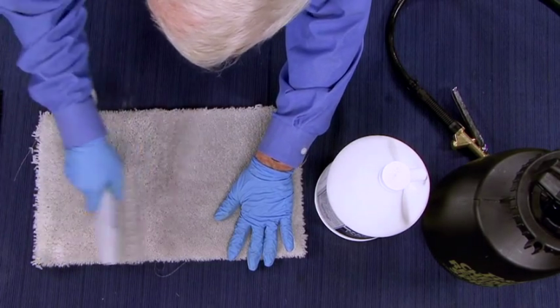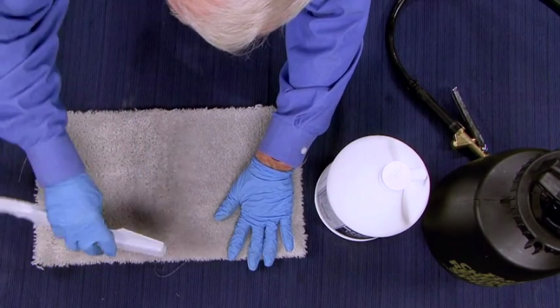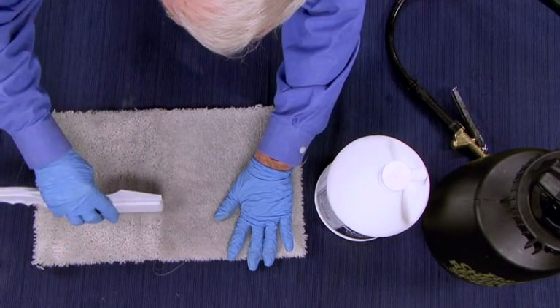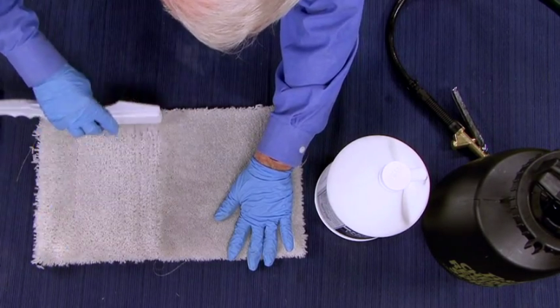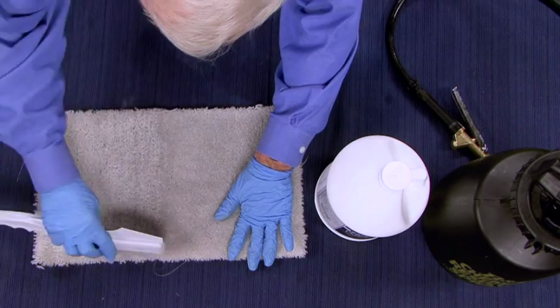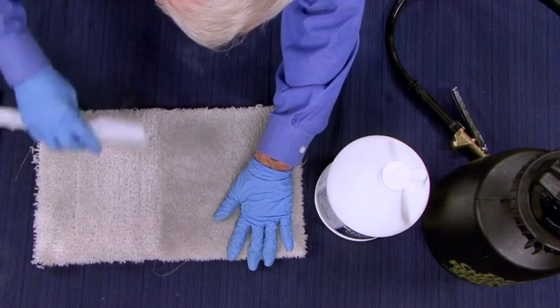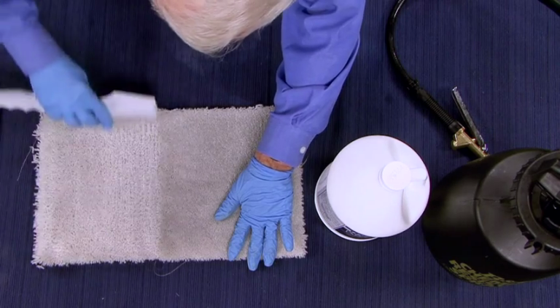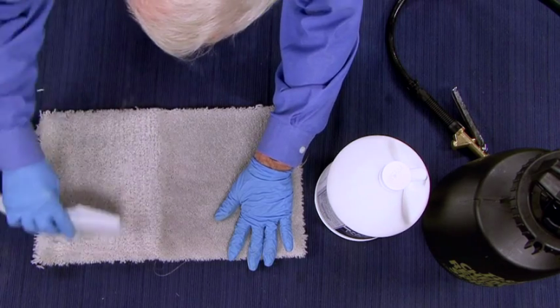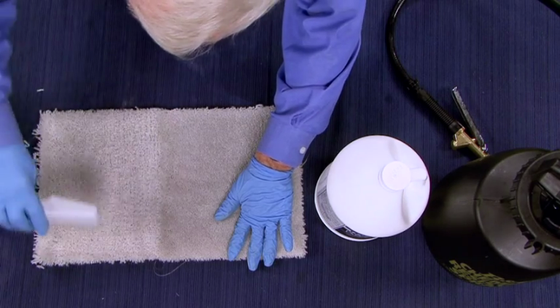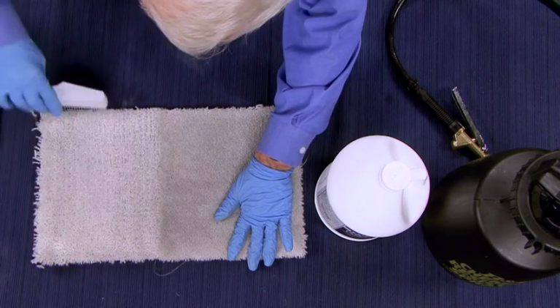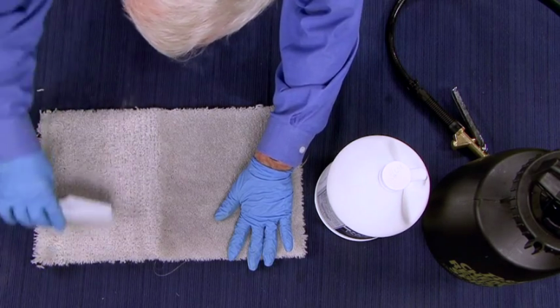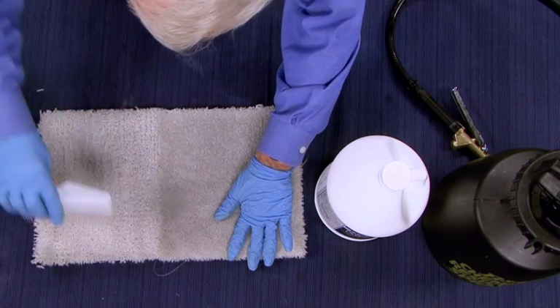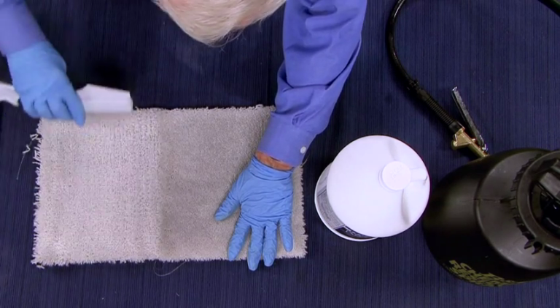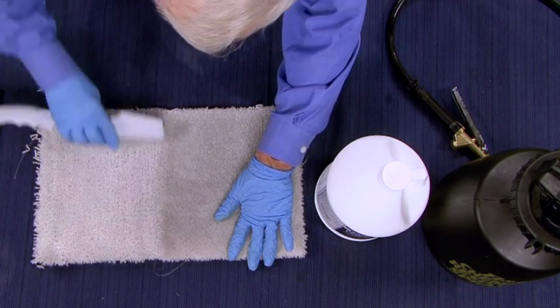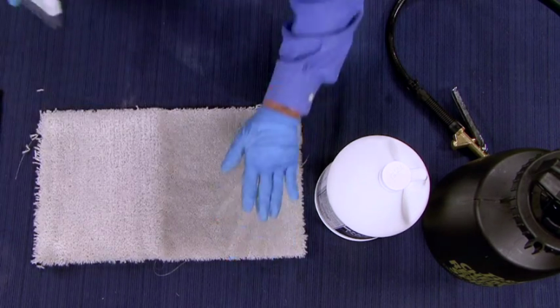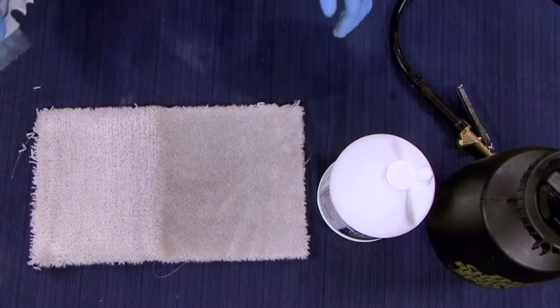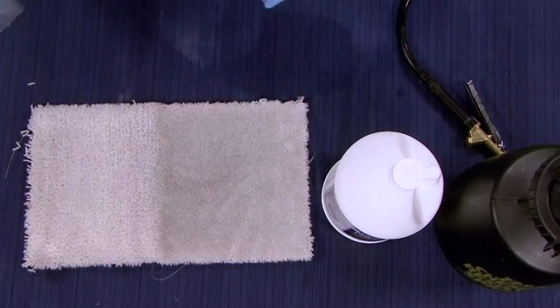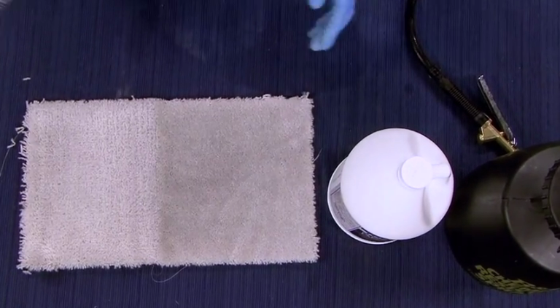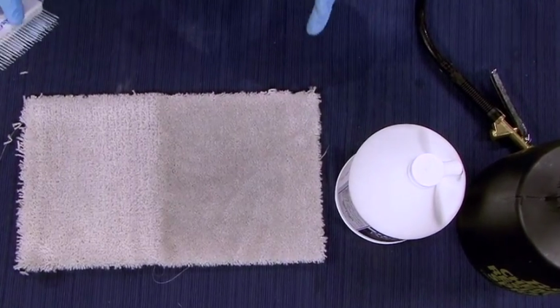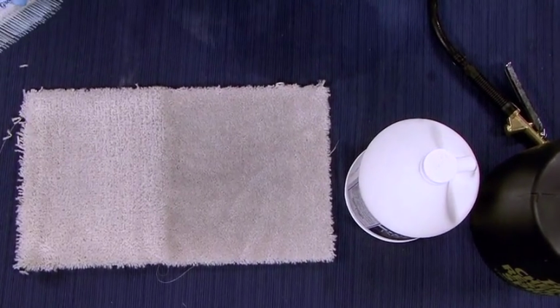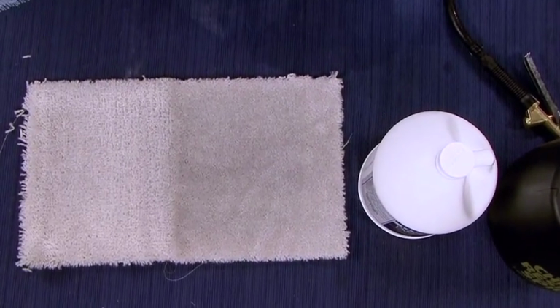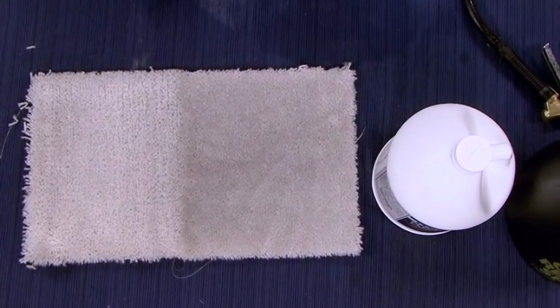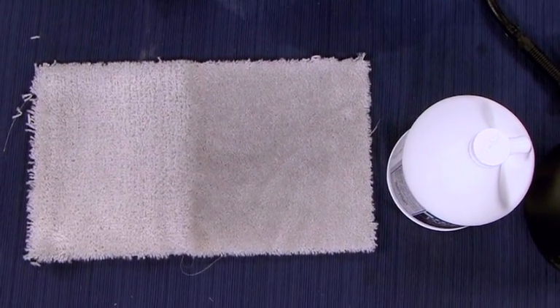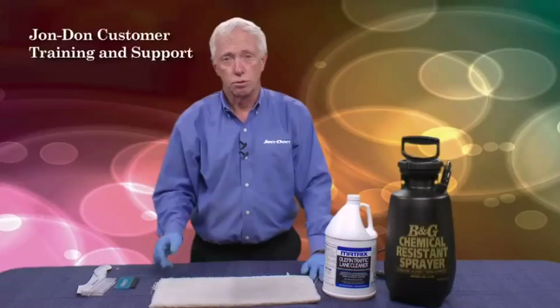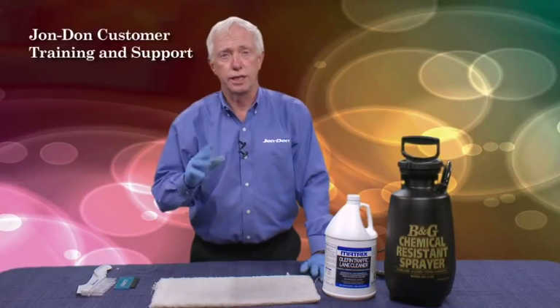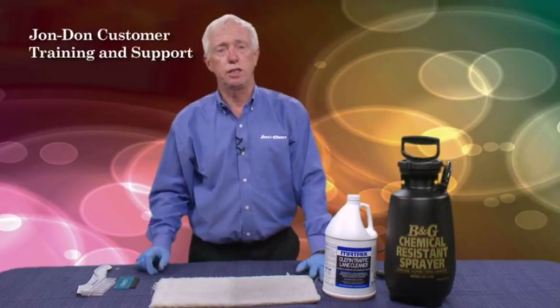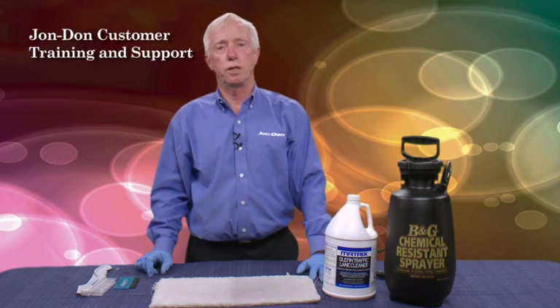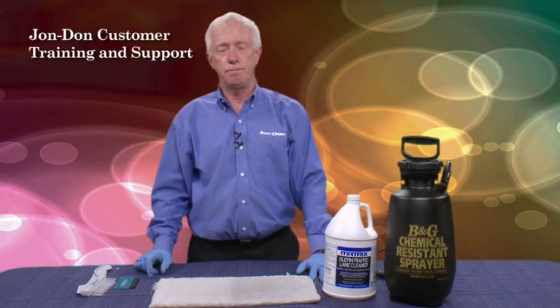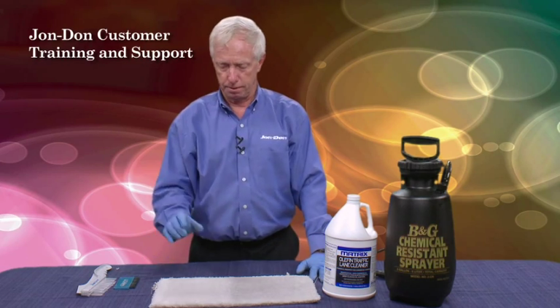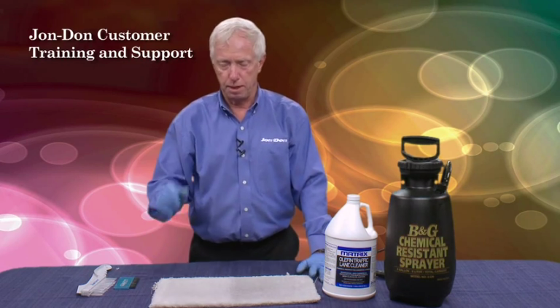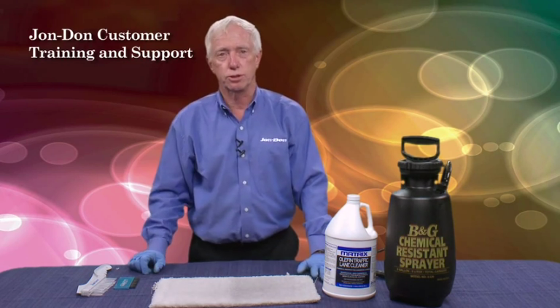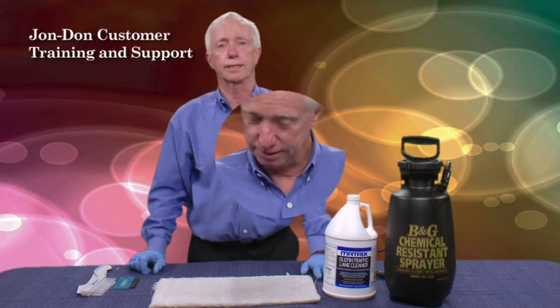It's pretty amazing how quickly that stuff starts working because I've only had it on there for less than a minute and it's looking pretty good already. We'll go ahead and give it a little bit of dwell time and be right back to extract it.